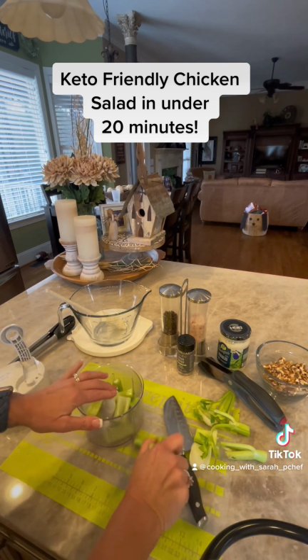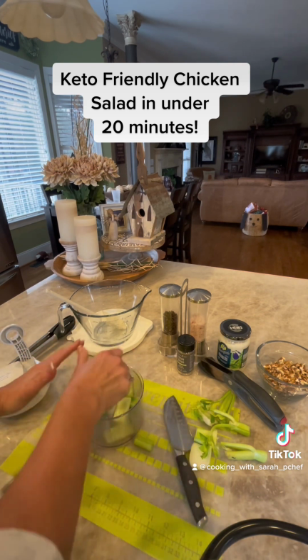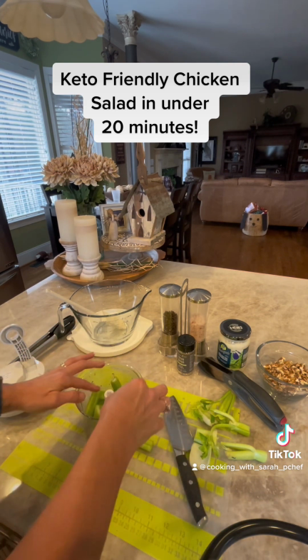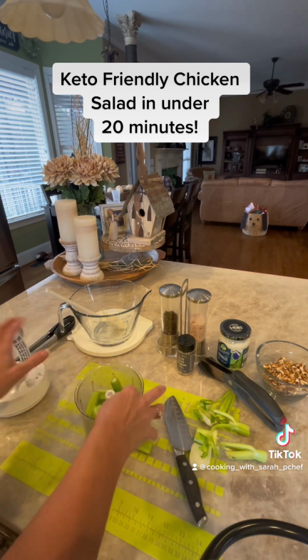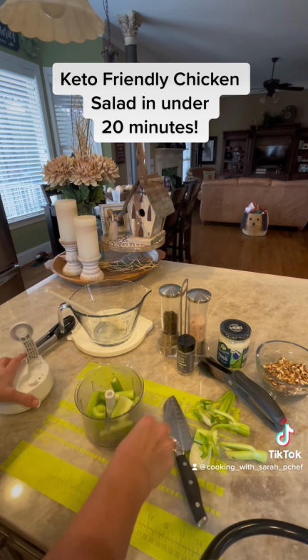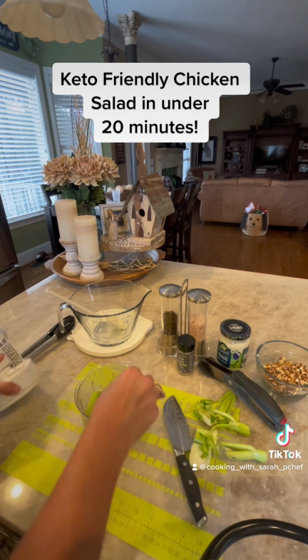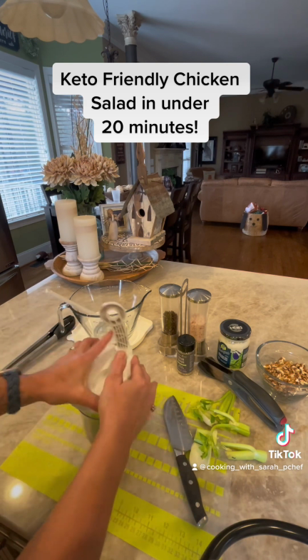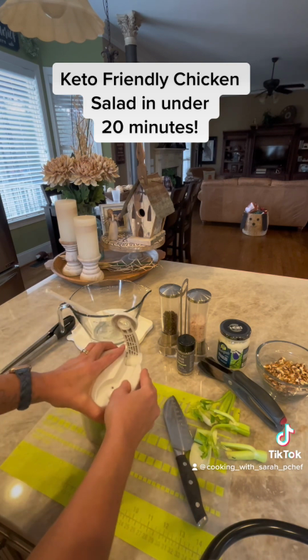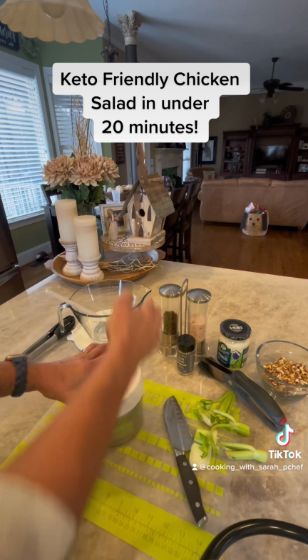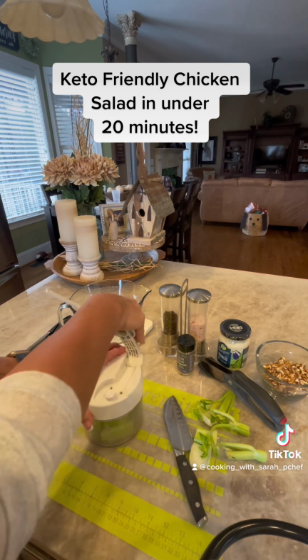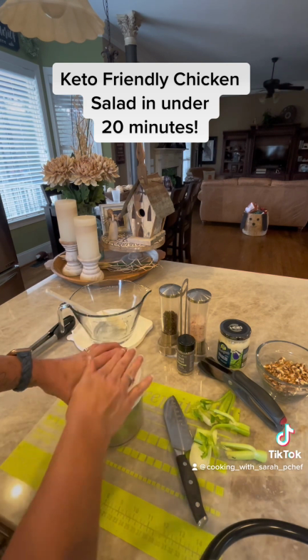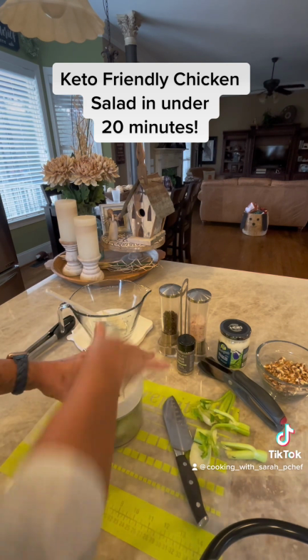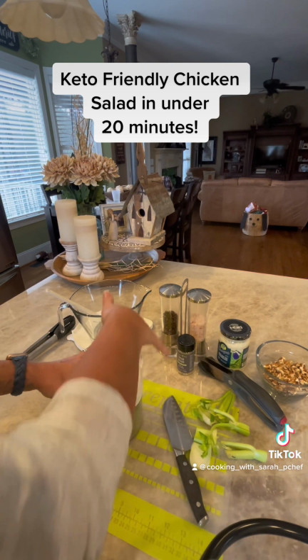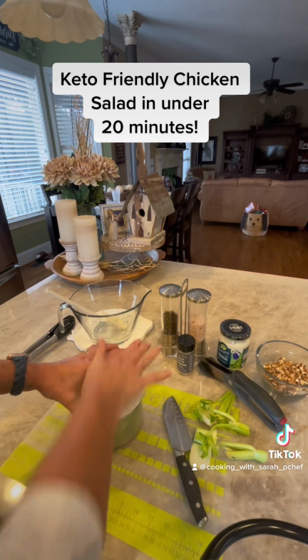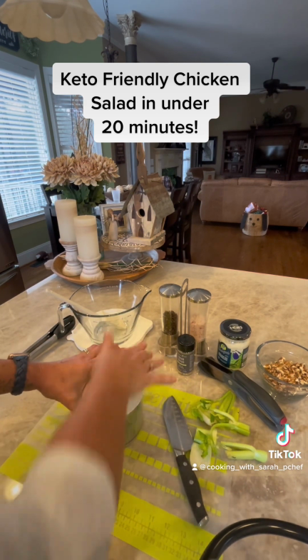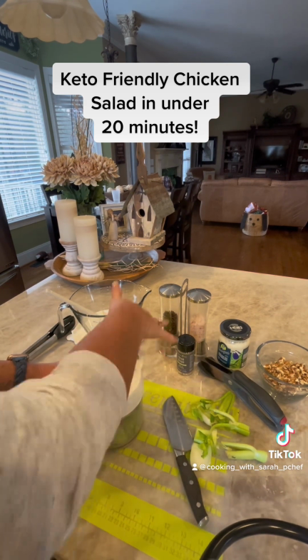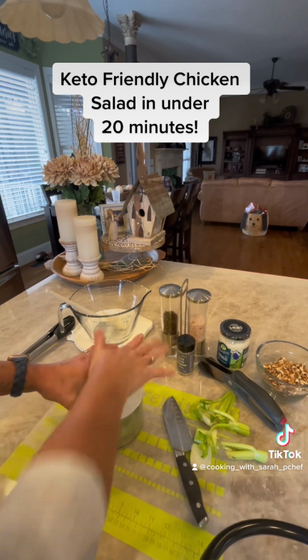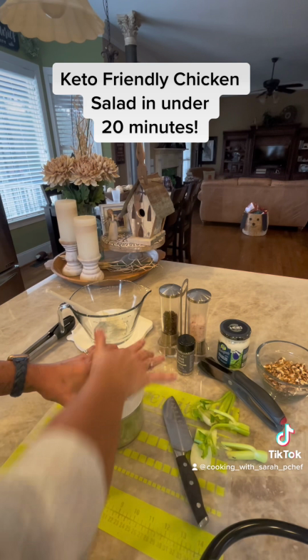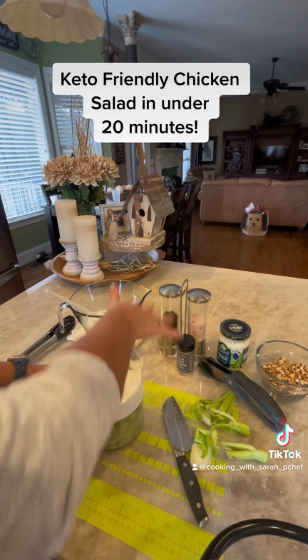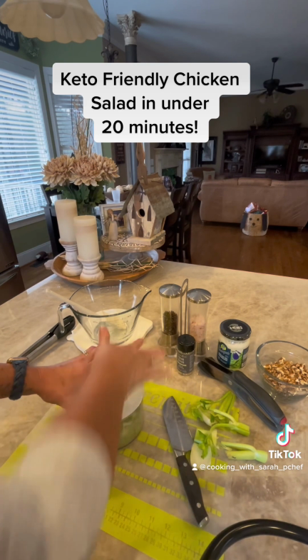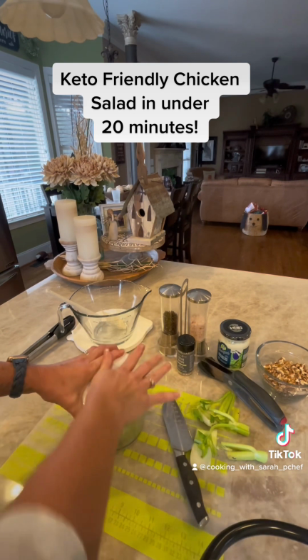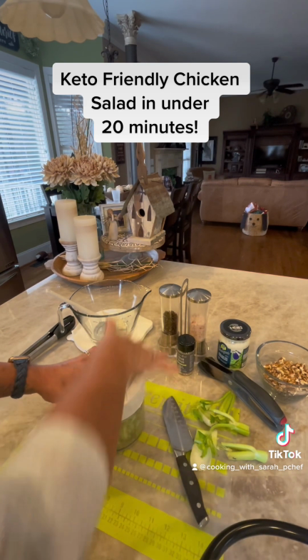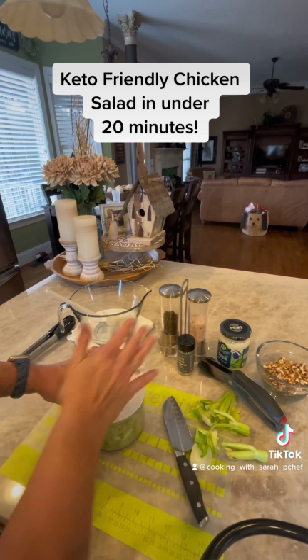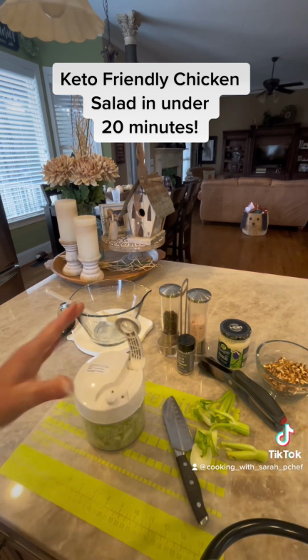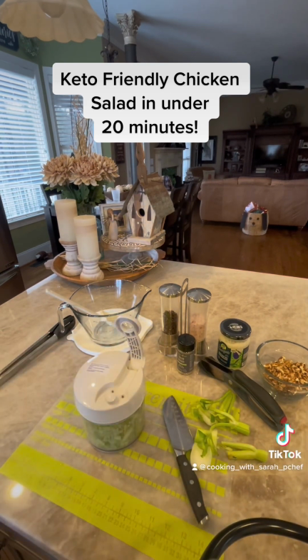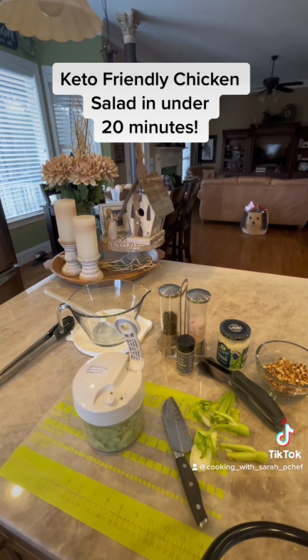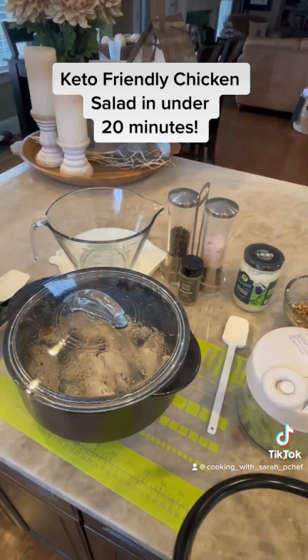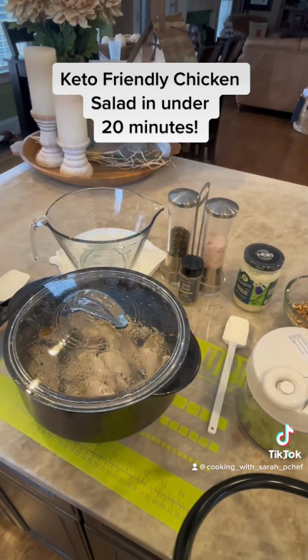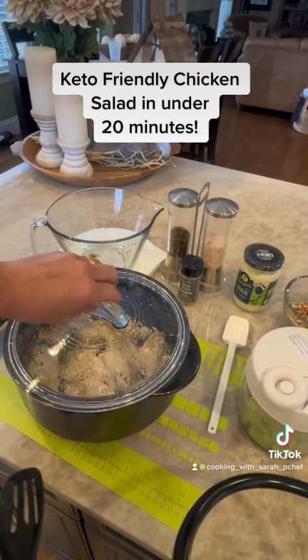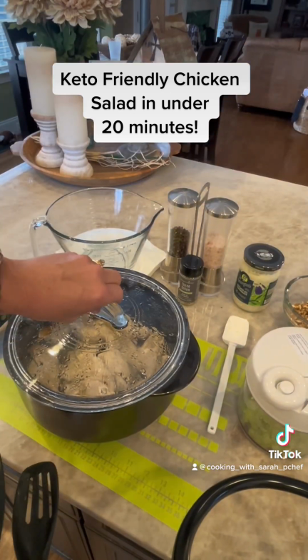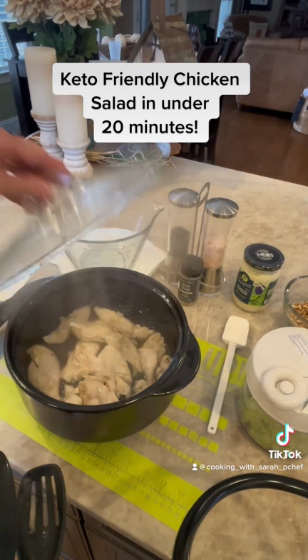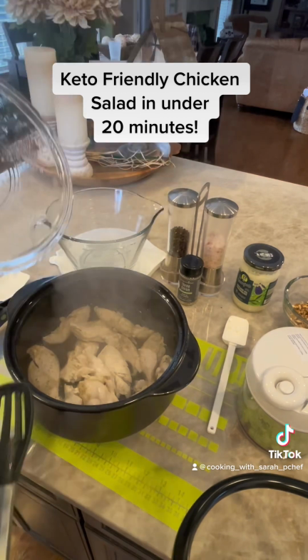I love using my manual food processor for all sorts of things. It's great for chopping onions, bell pepper, chocolate, anything that you want to chop in a quick minute.